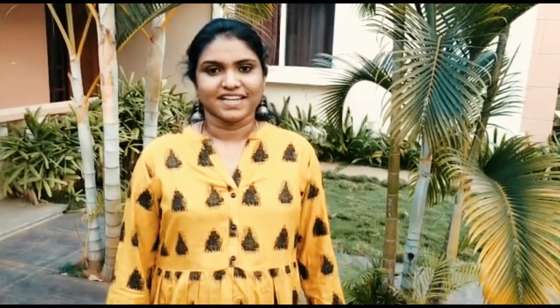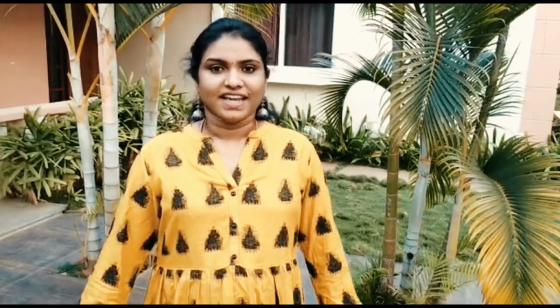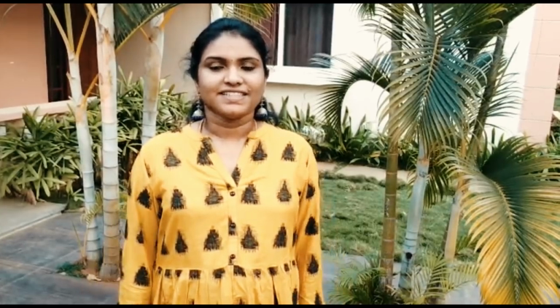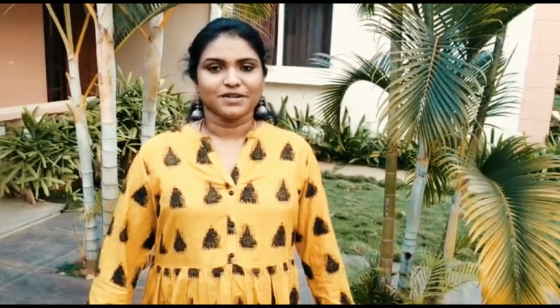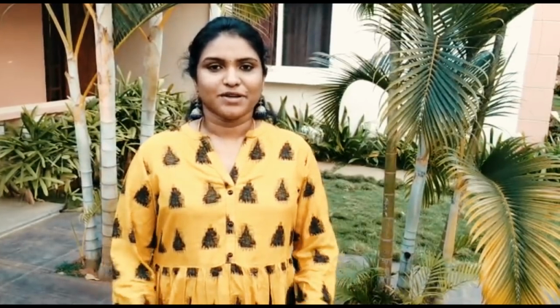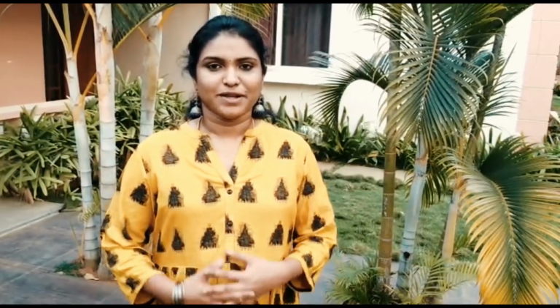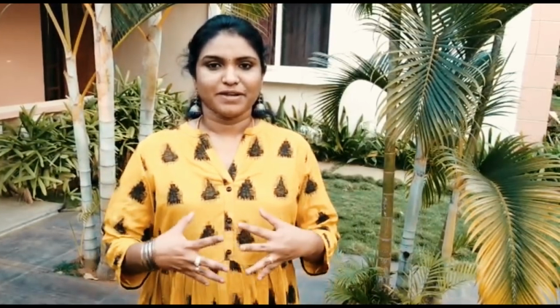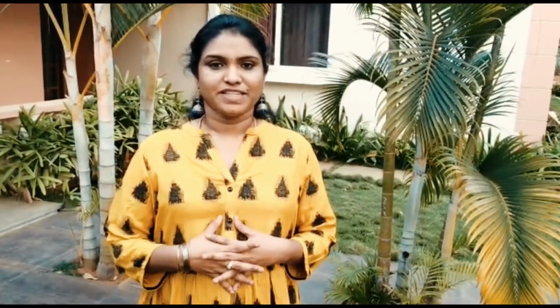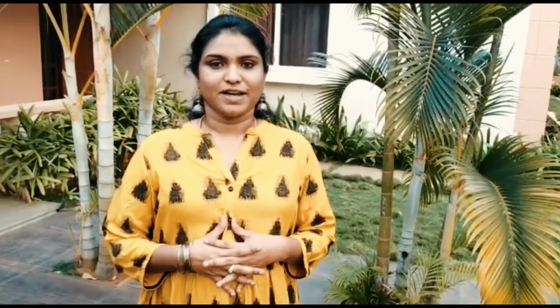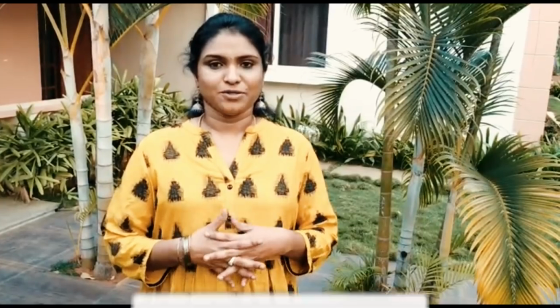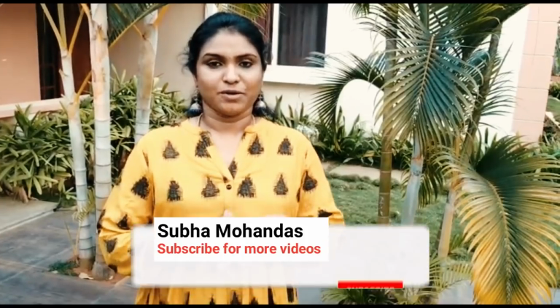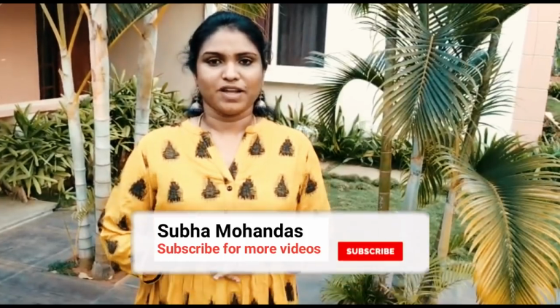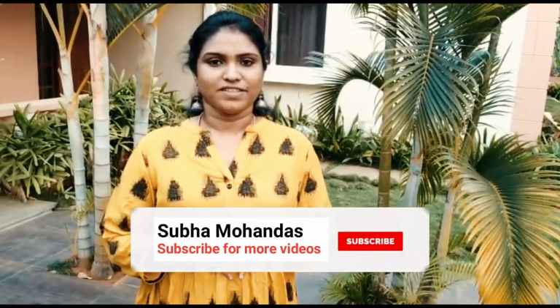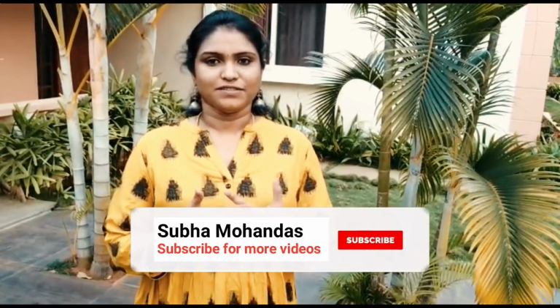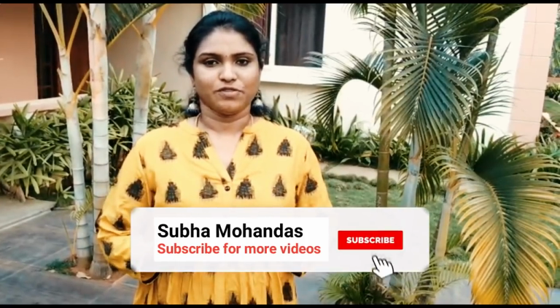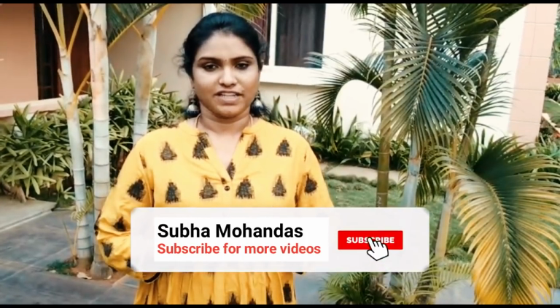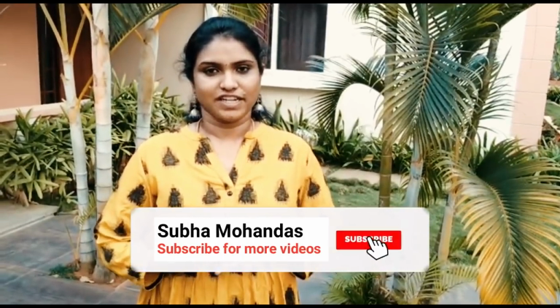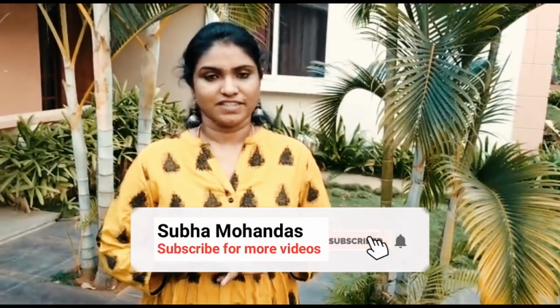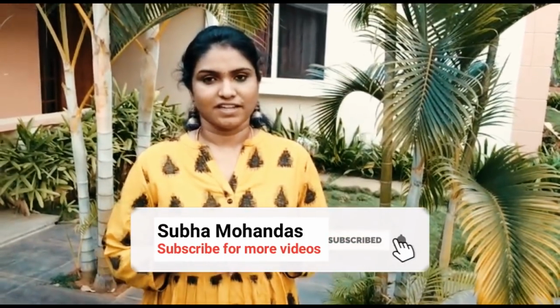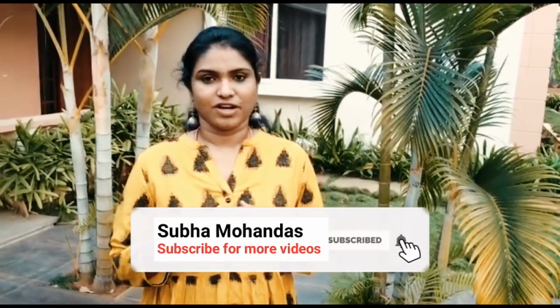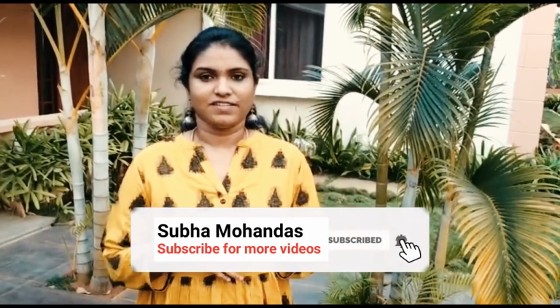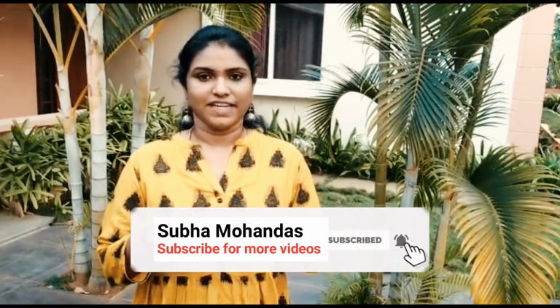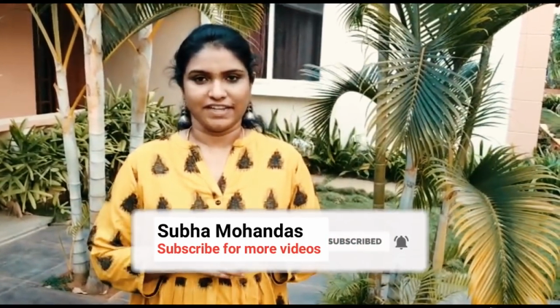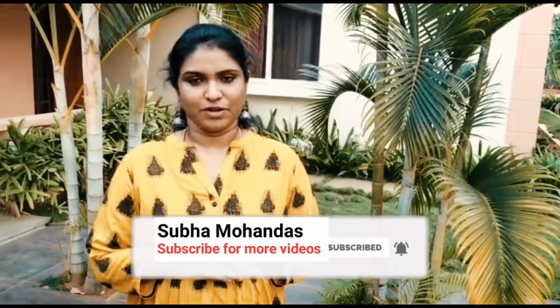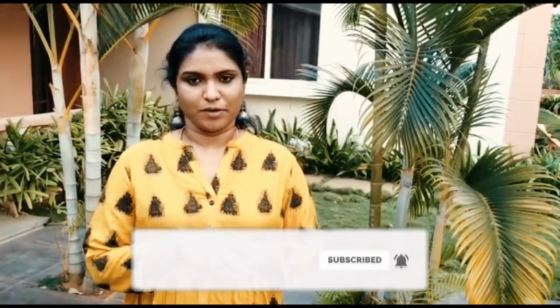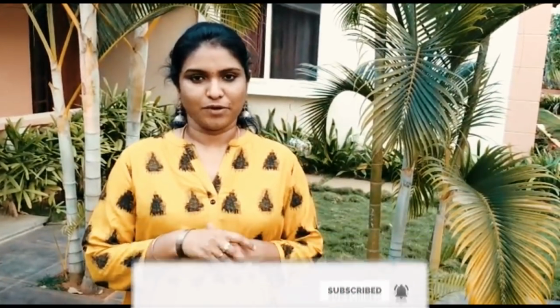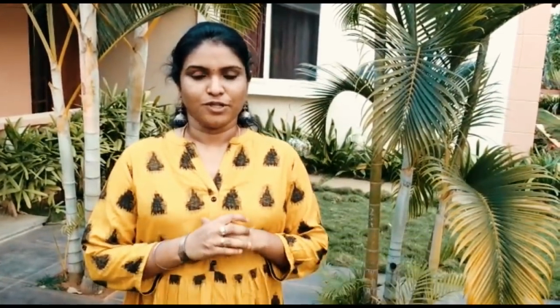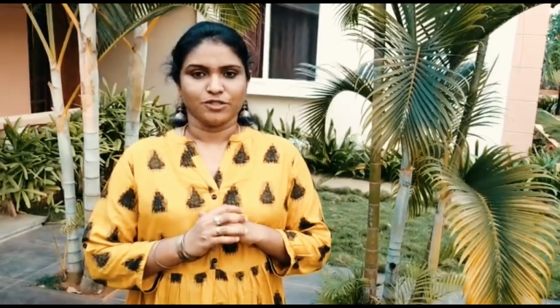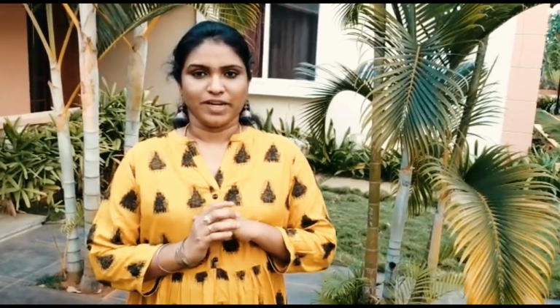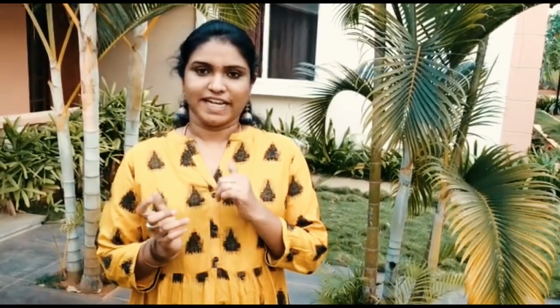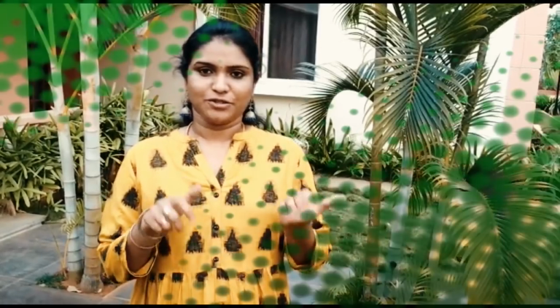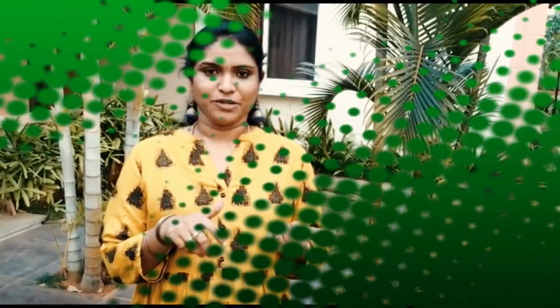Hey guys, welcome back to my channel. I am Subha, and today we are going to show this video, so let's get into the video.